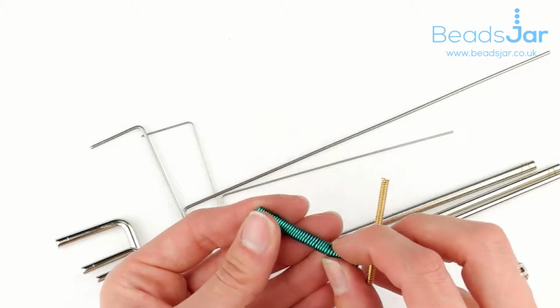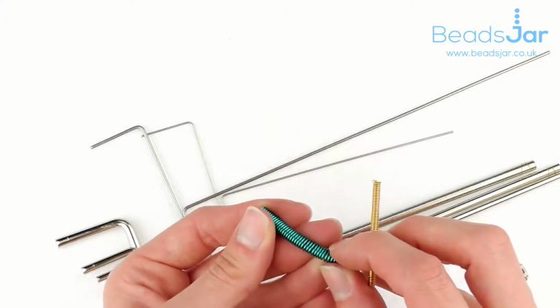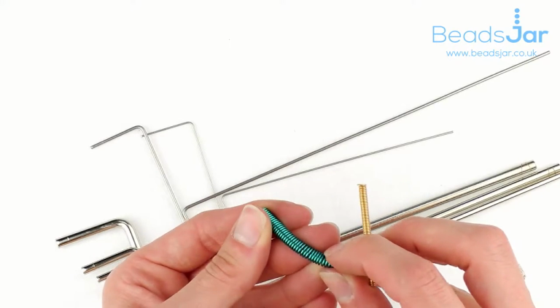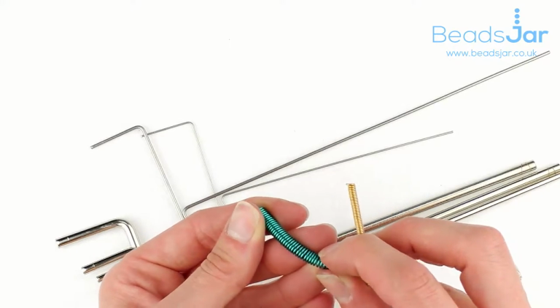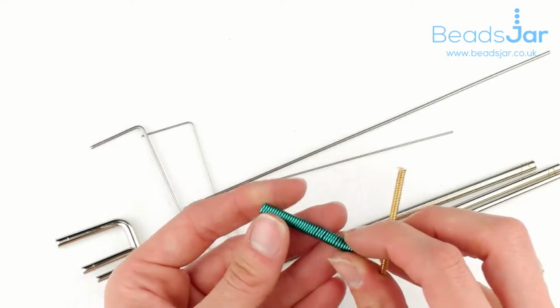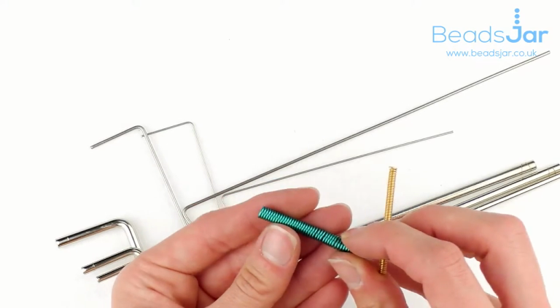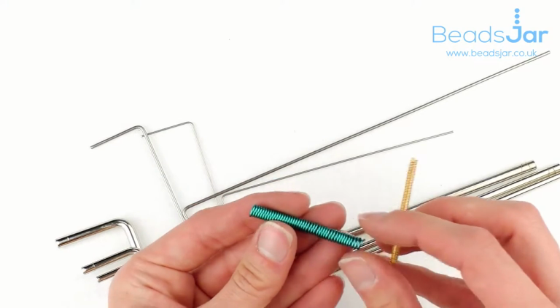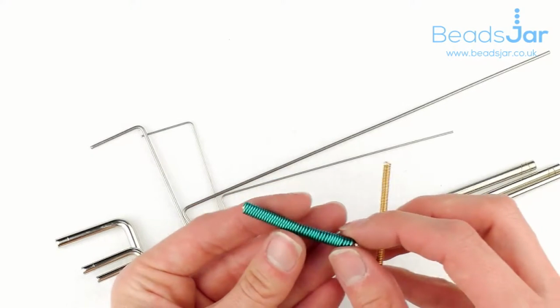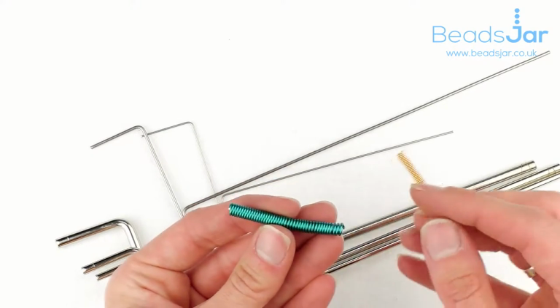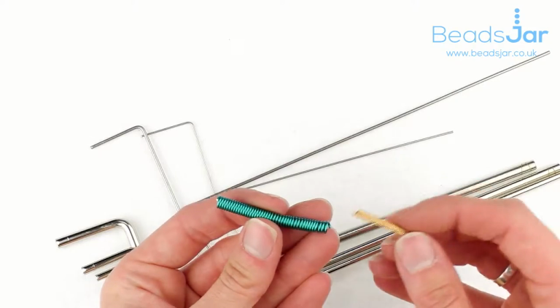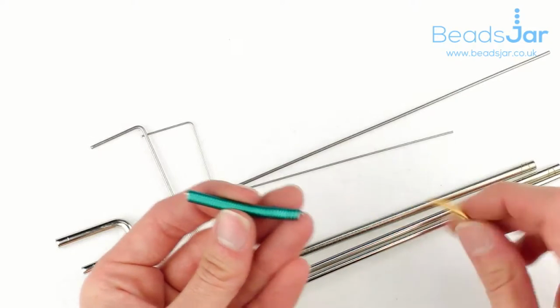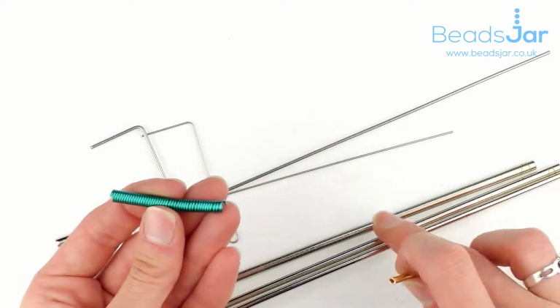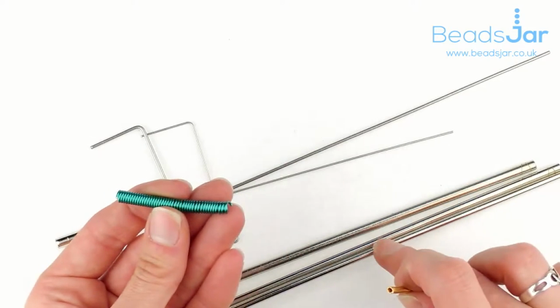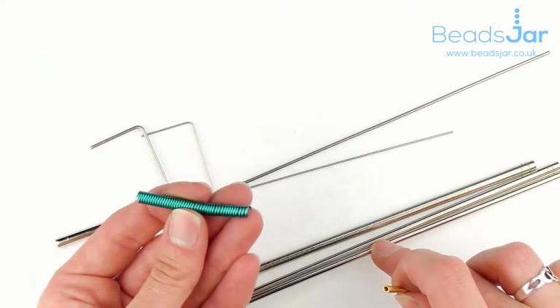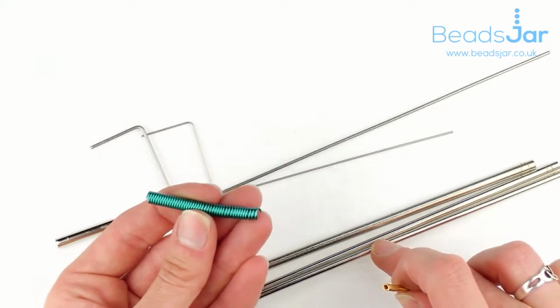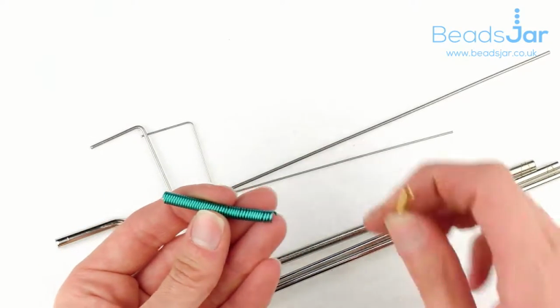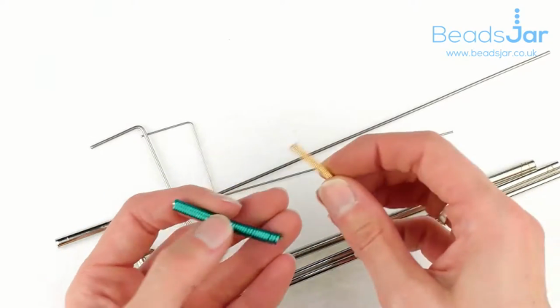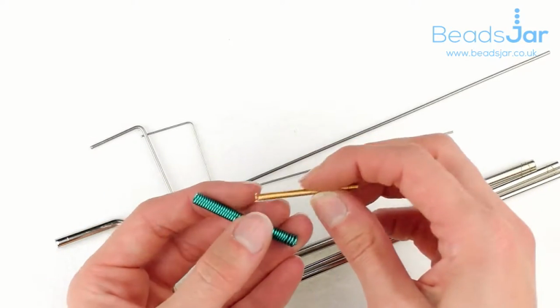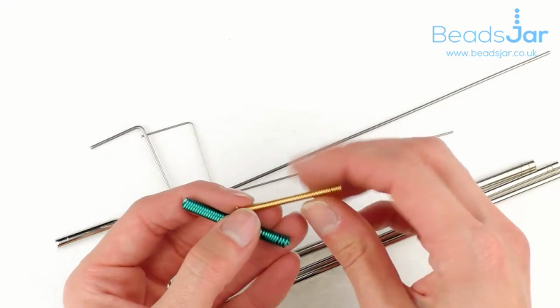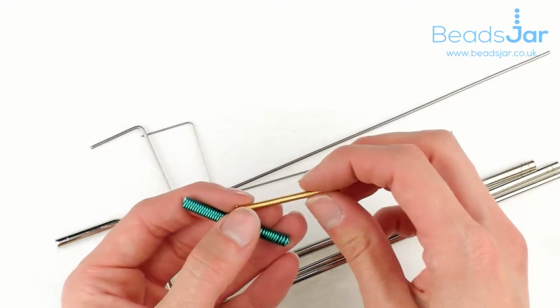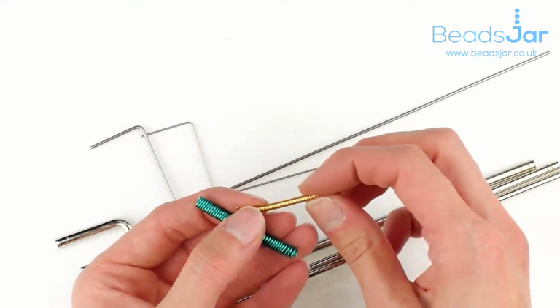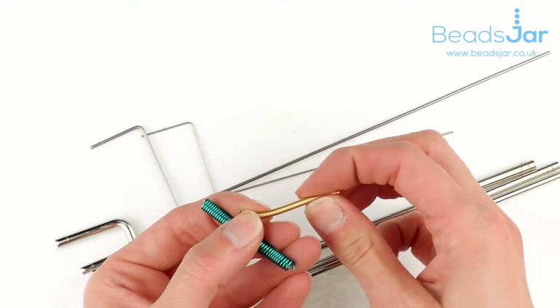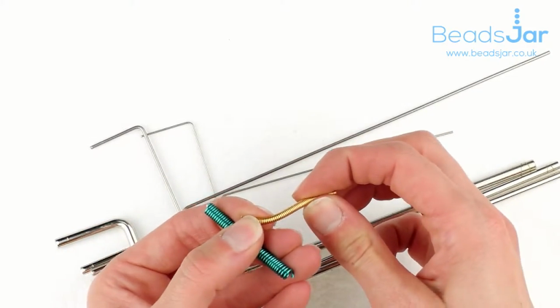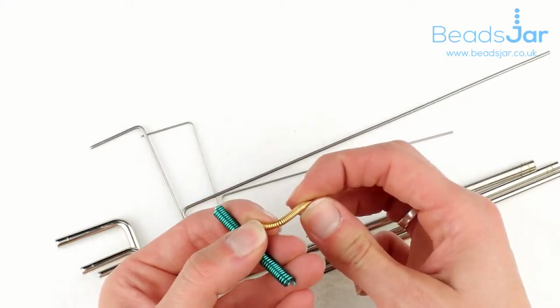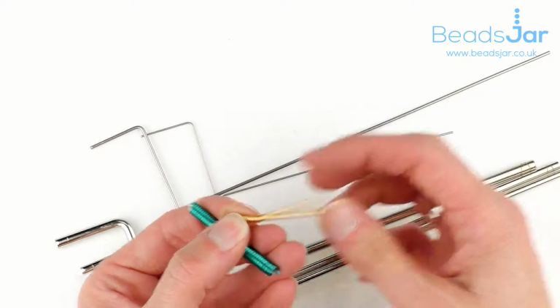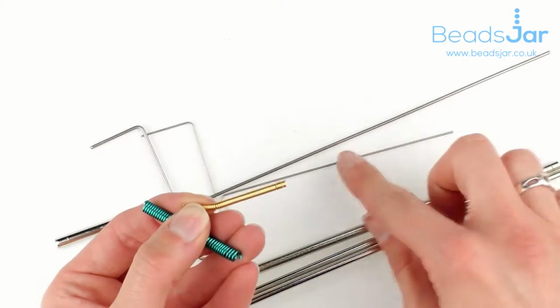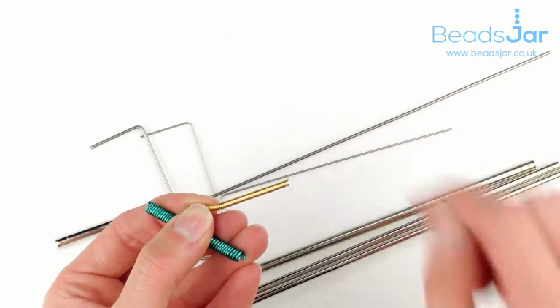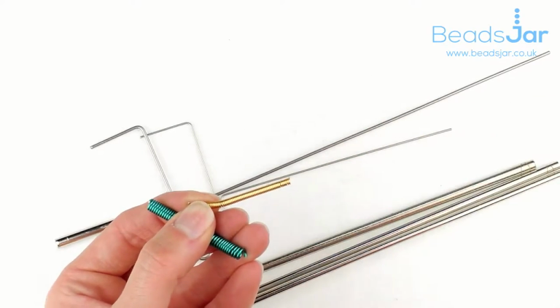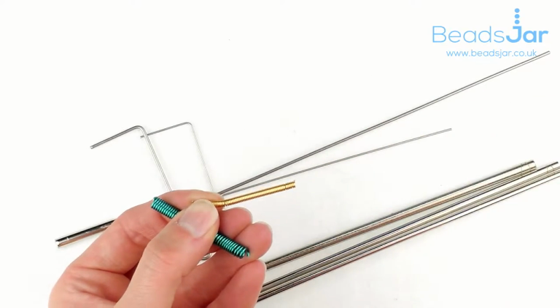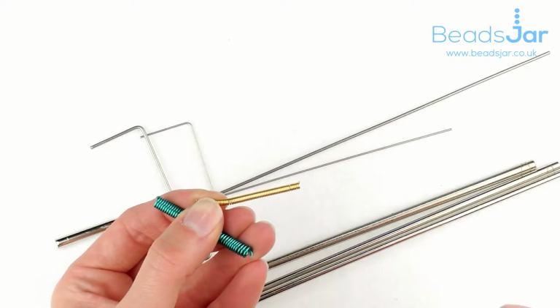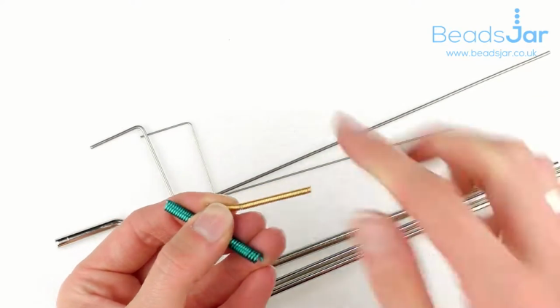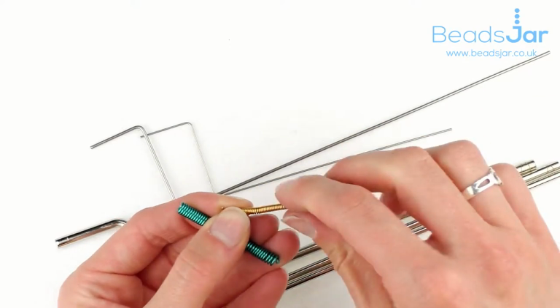So that's a thicker wire as well, but I've also used one of the larger rods. And then that's a finer coil that we've created using one of the thinner rods here.